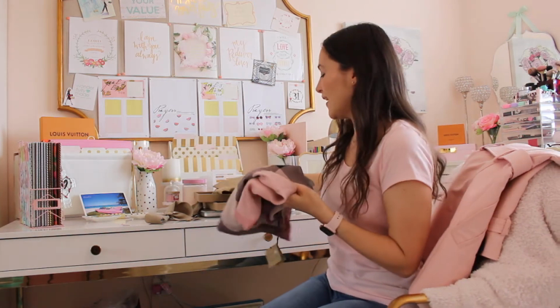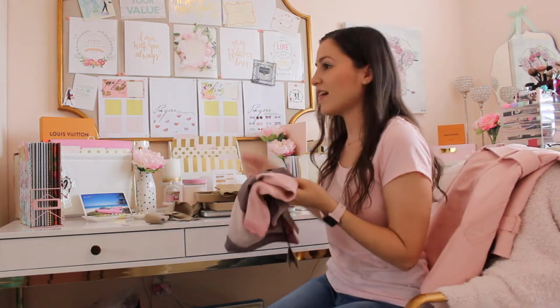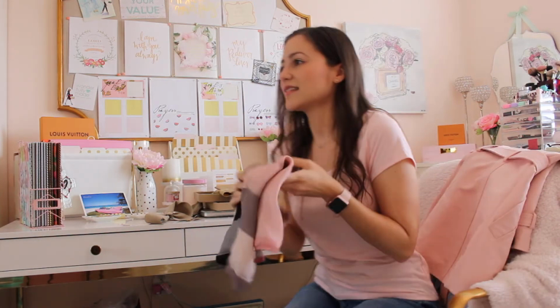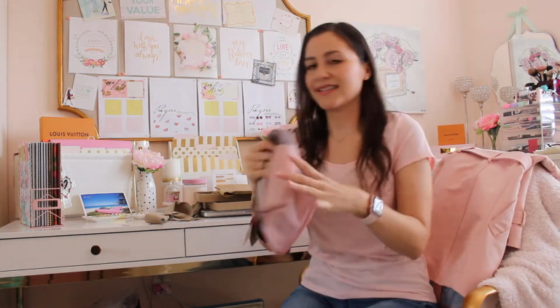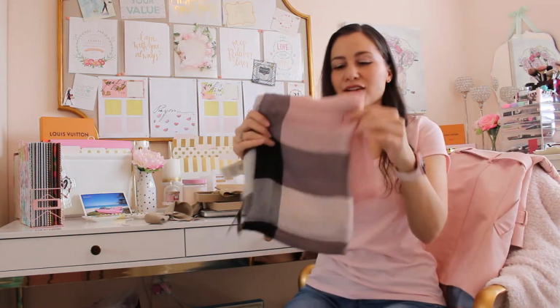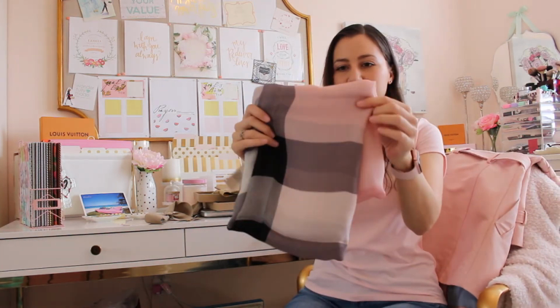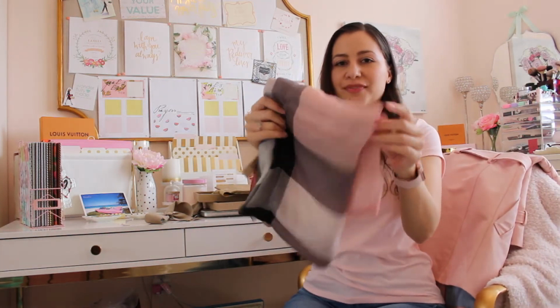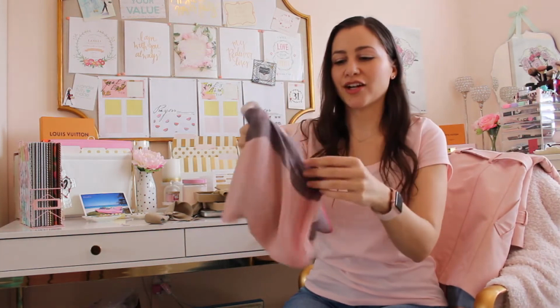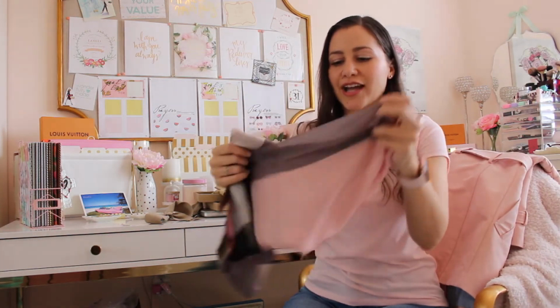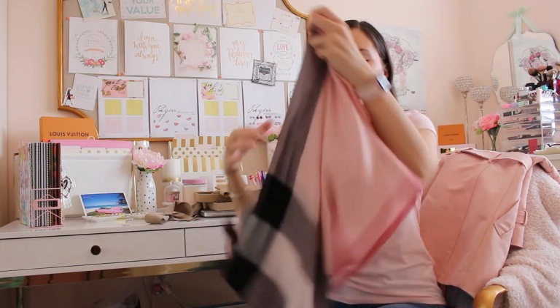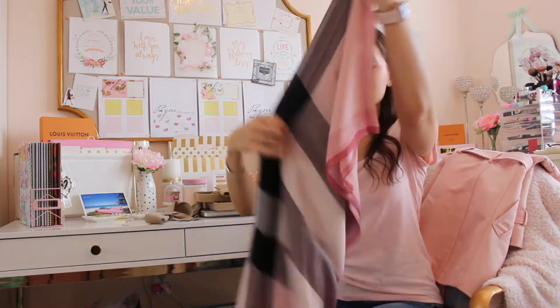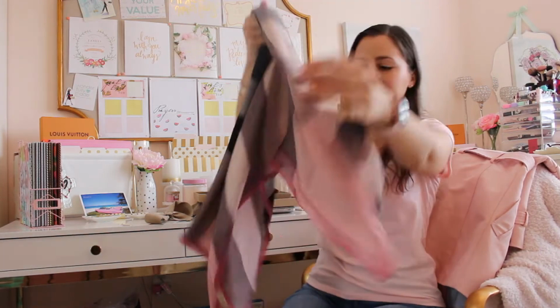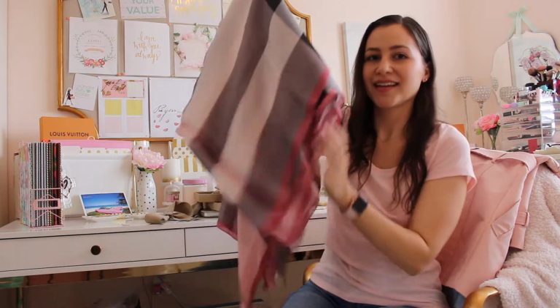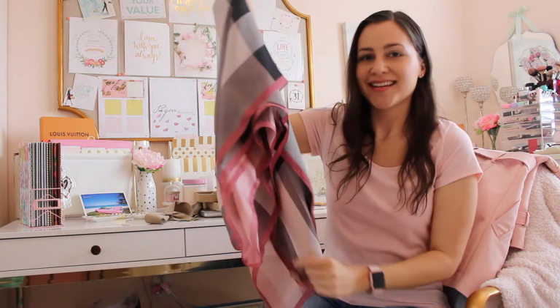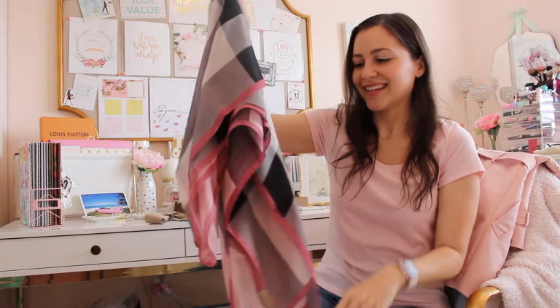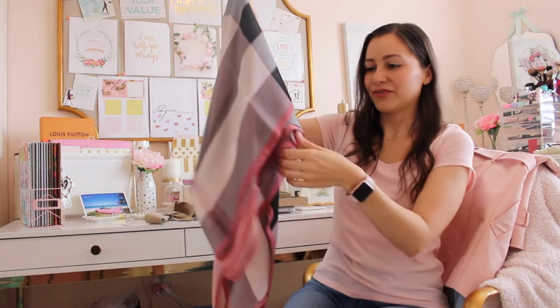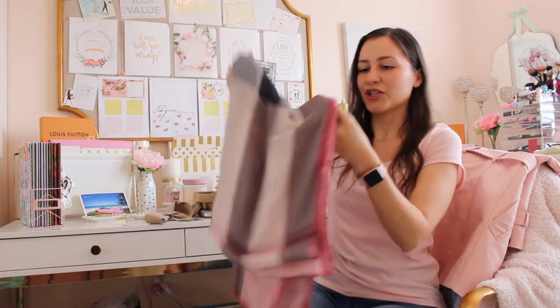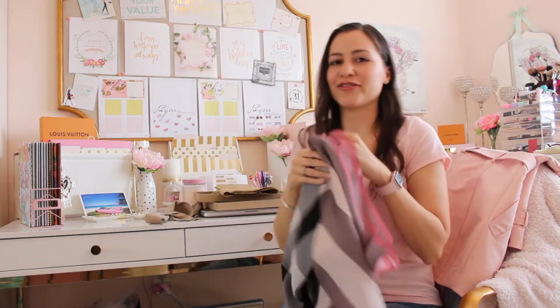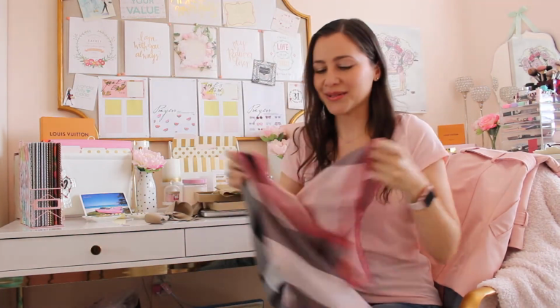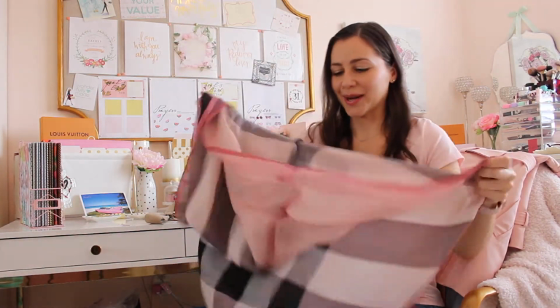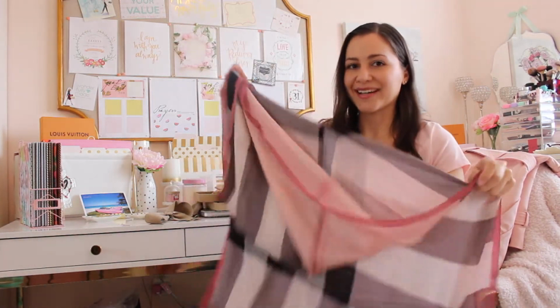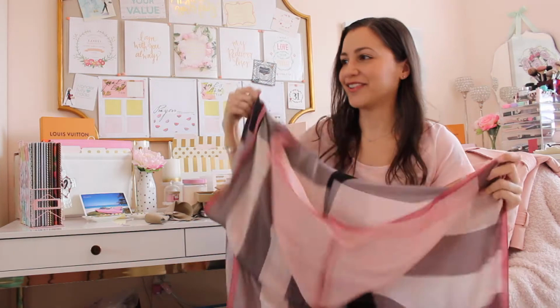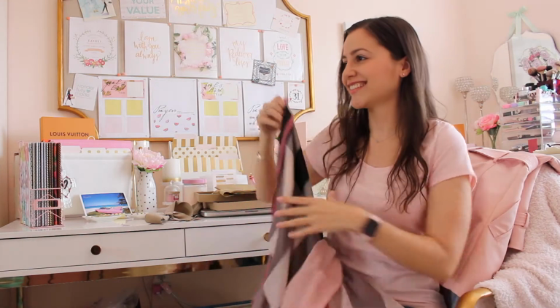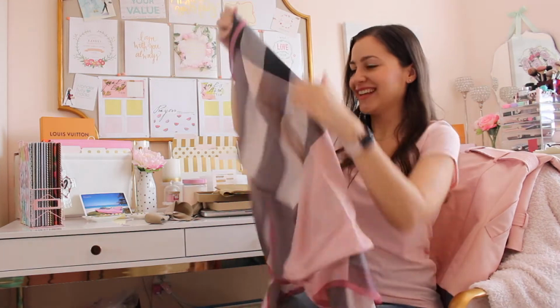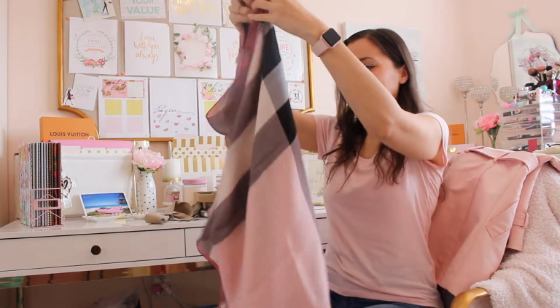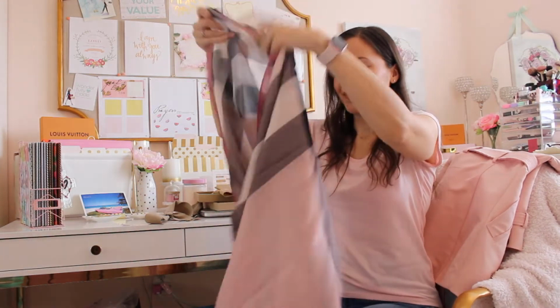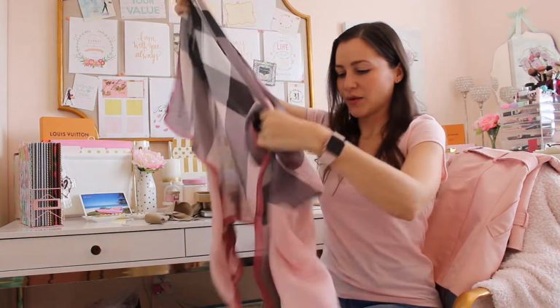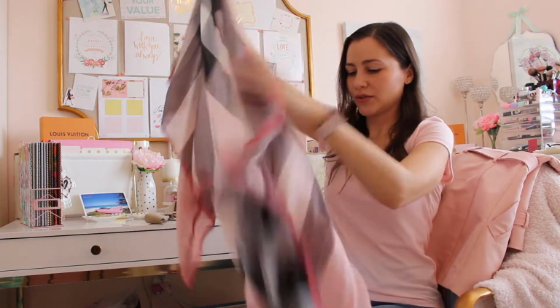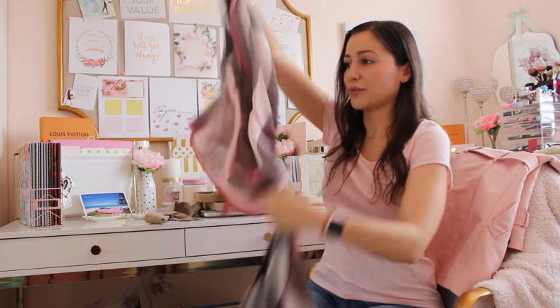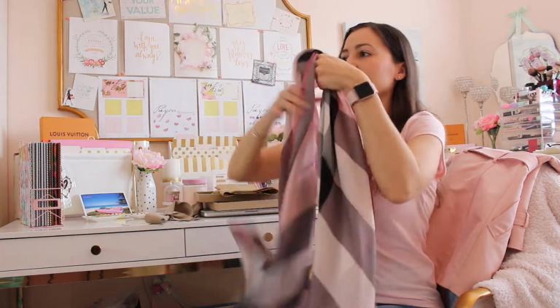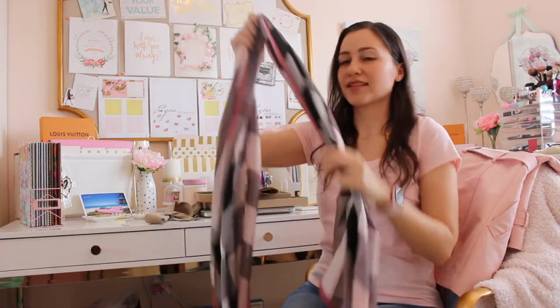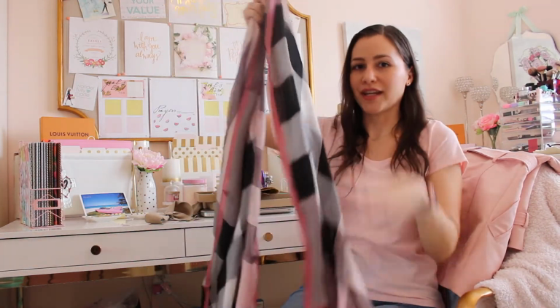I got a silk scarf in the color Ash Rose. And if you've watched my other videos, you'll know that I'm a pink lover, so I absolutely couldn't resist this combination.